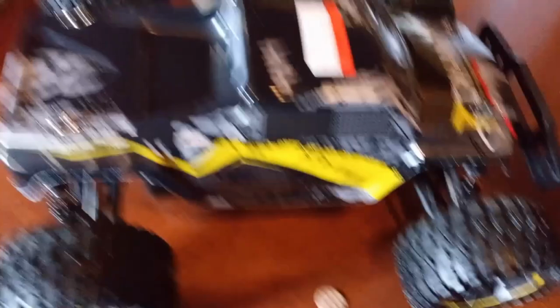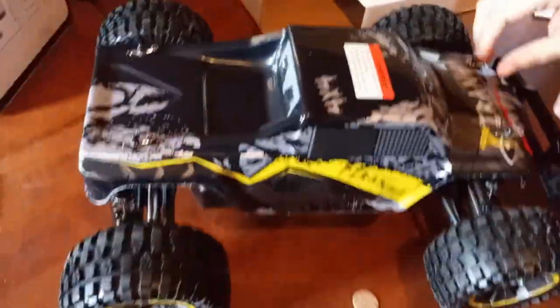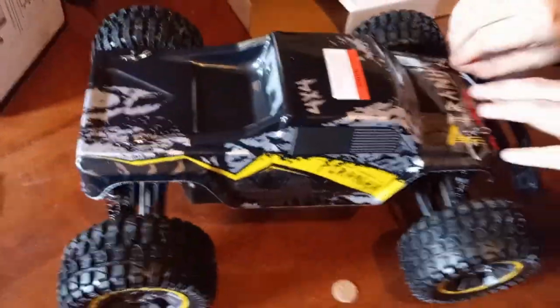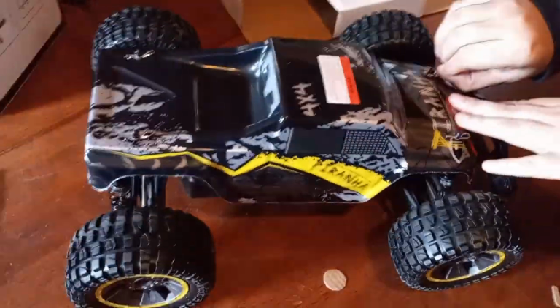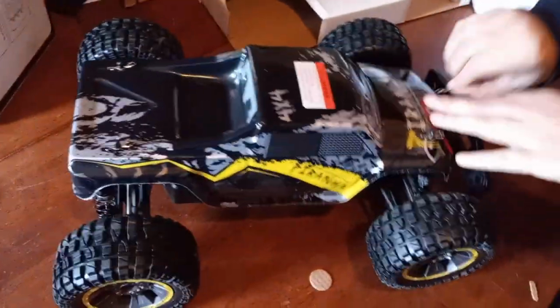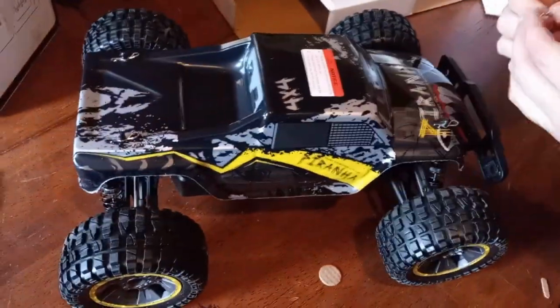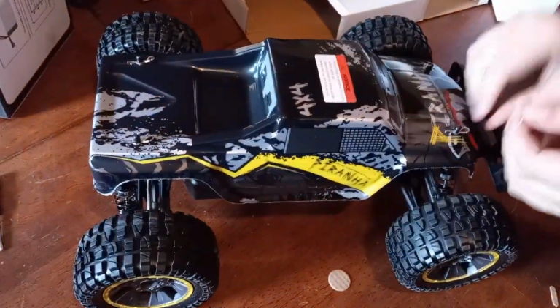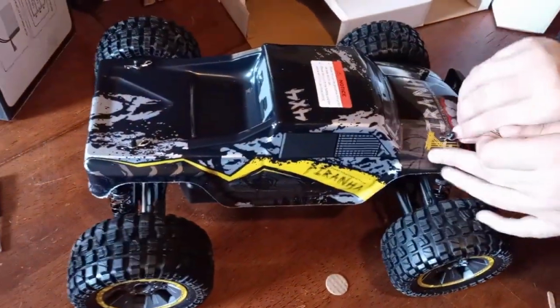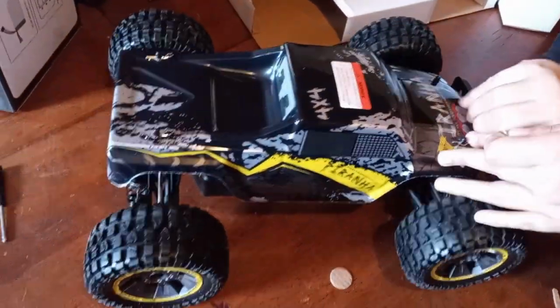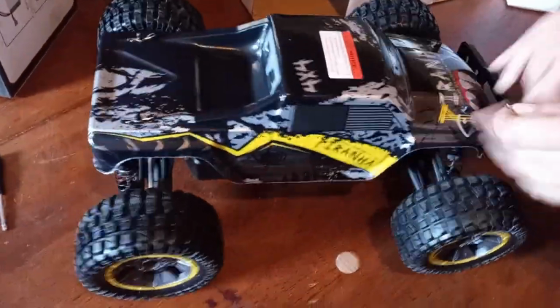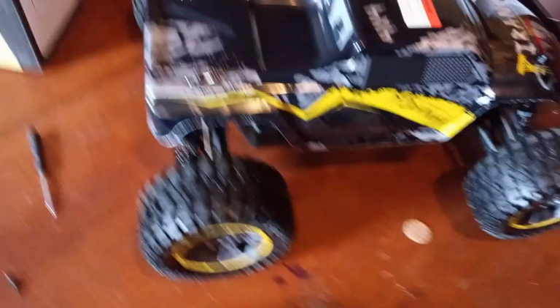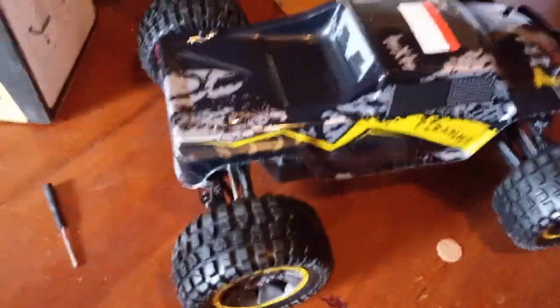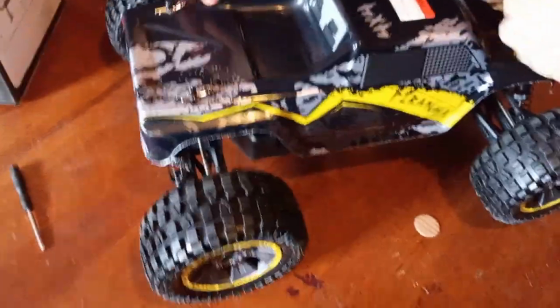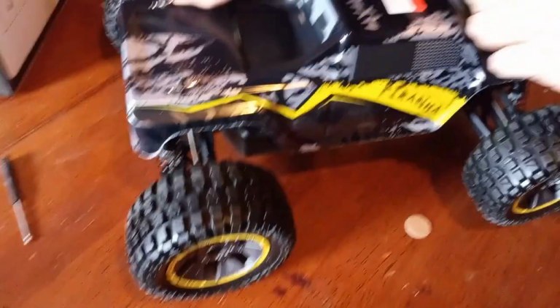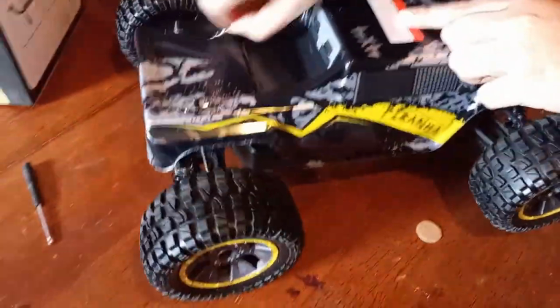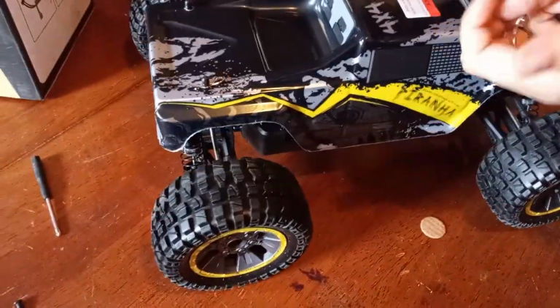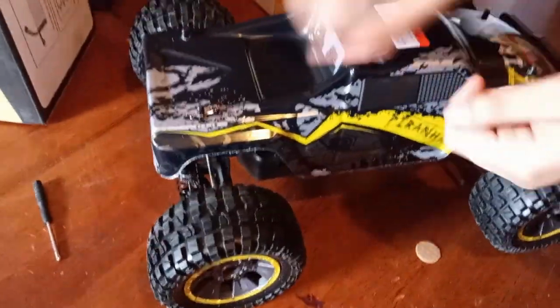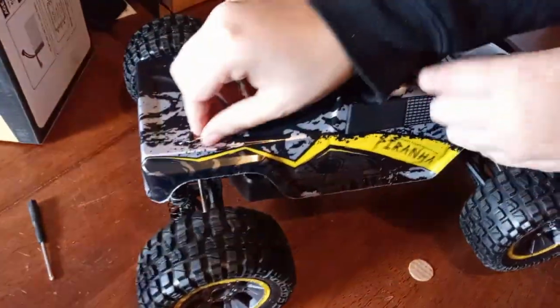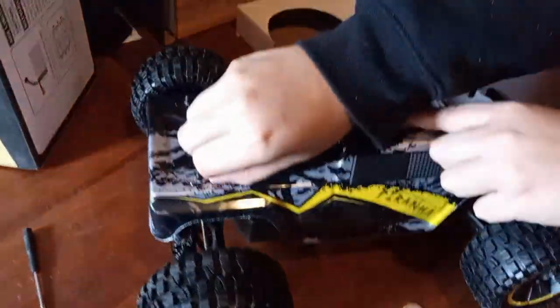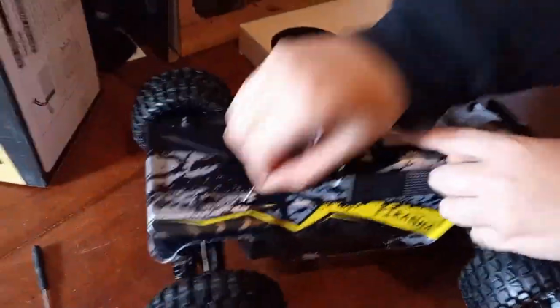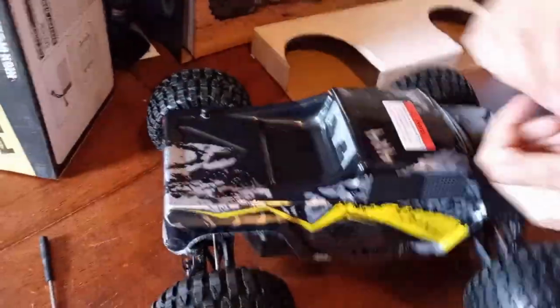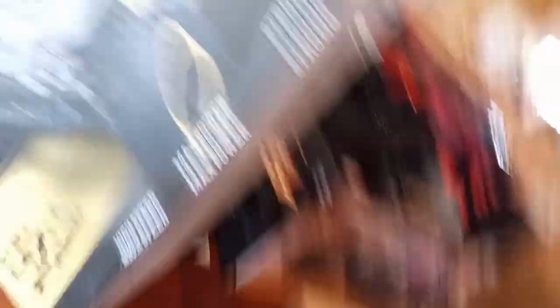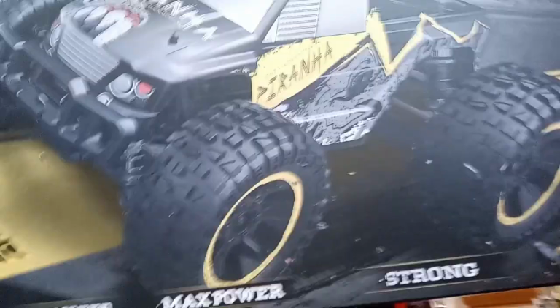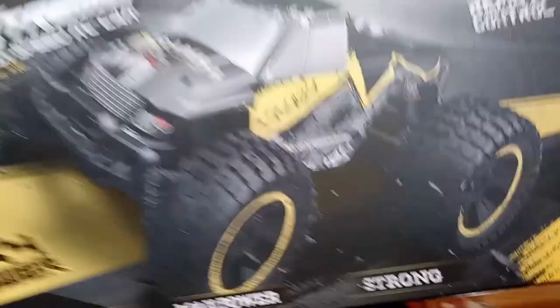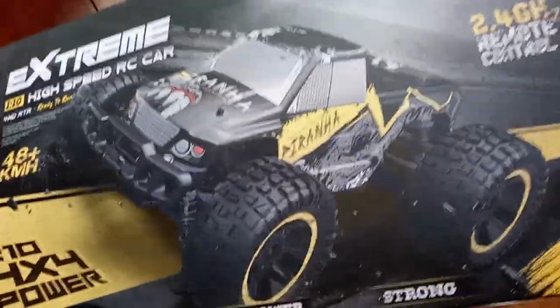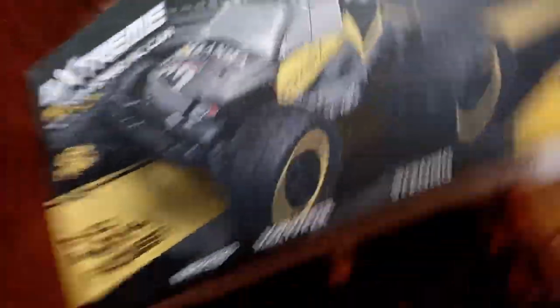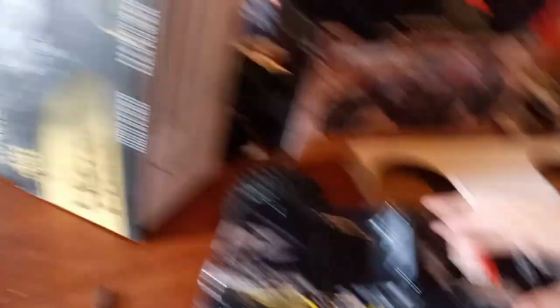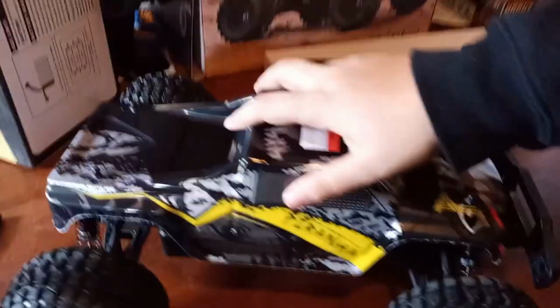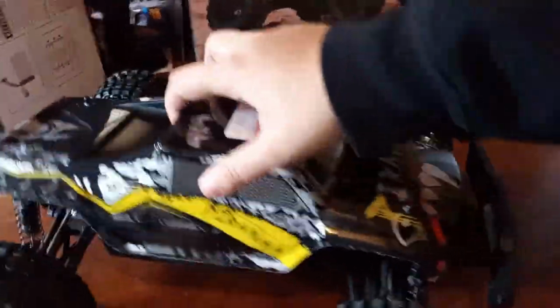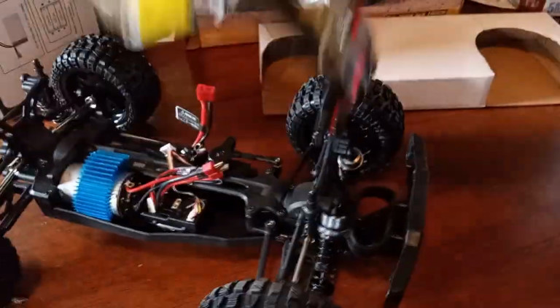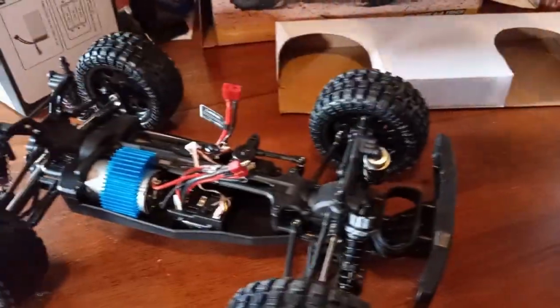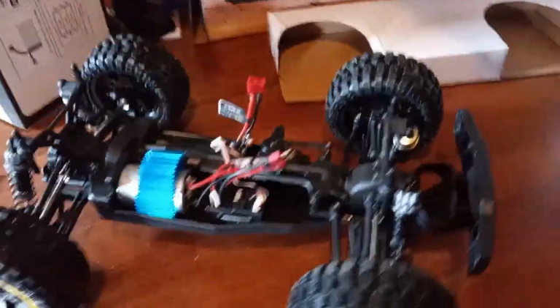Let's see what's inside this baby. I kind of like that body. I do, too. It looks goofy in the picture — like, look at that — it looks kind of goofy, but in reality it looks really cool.